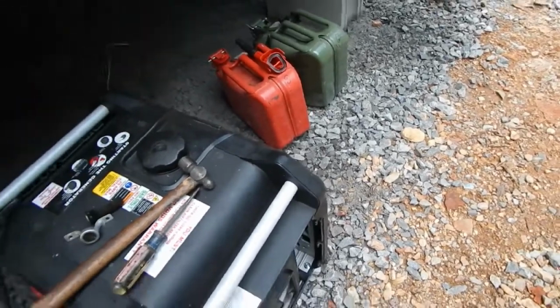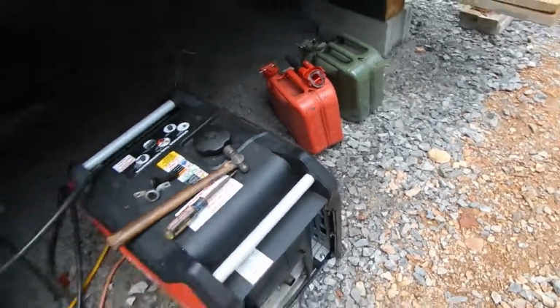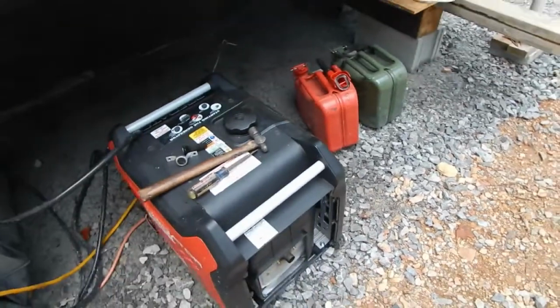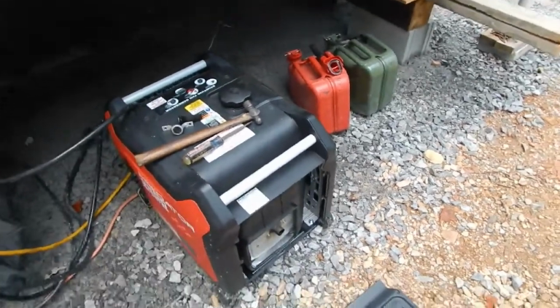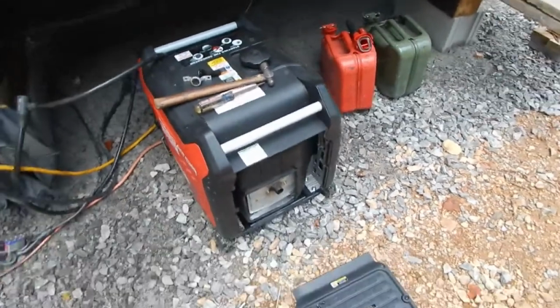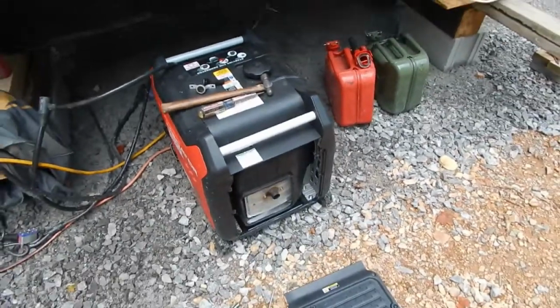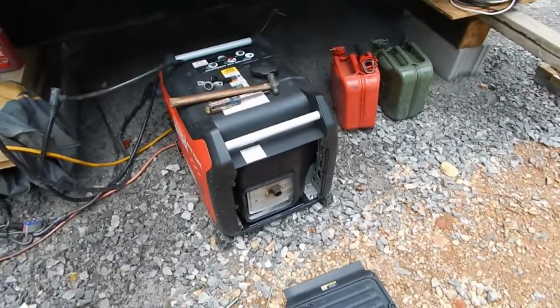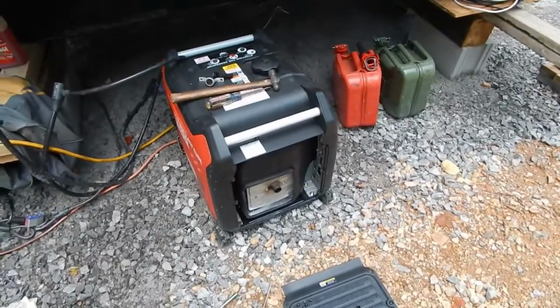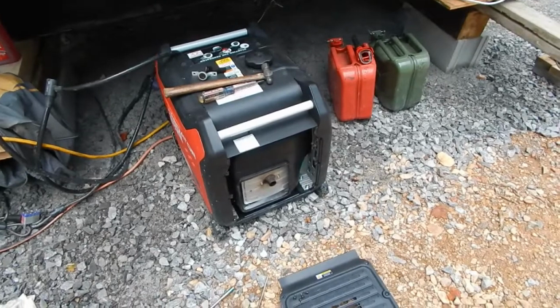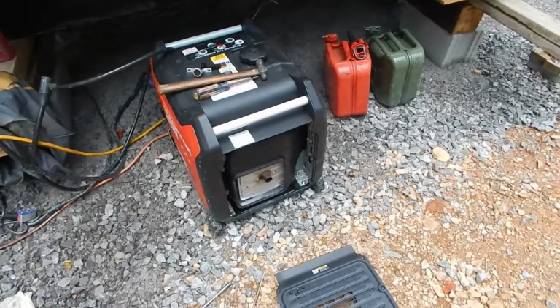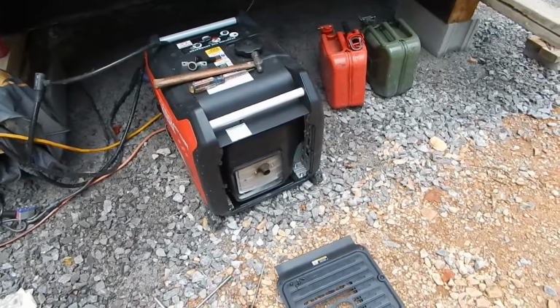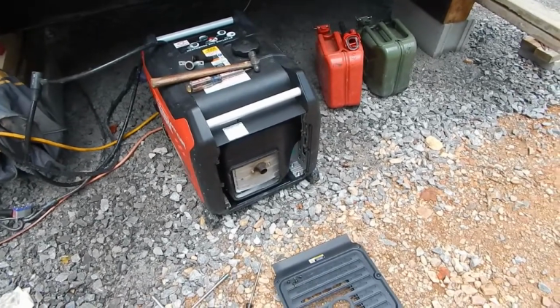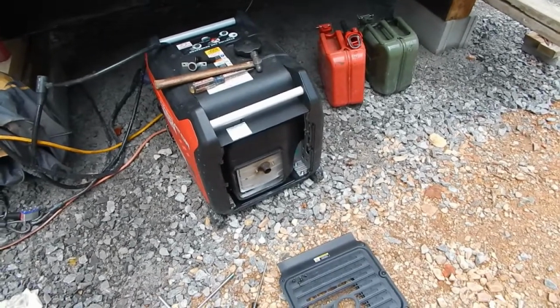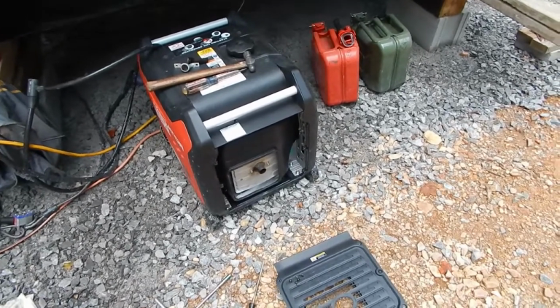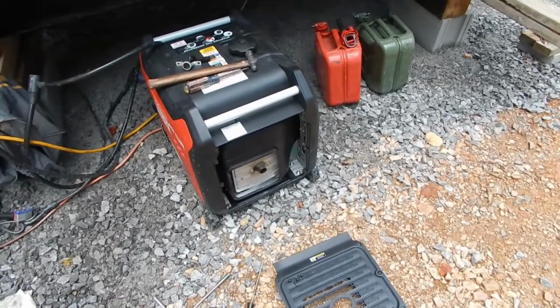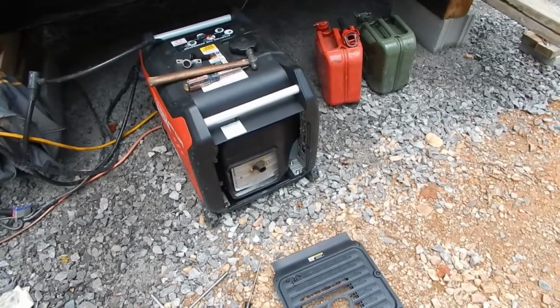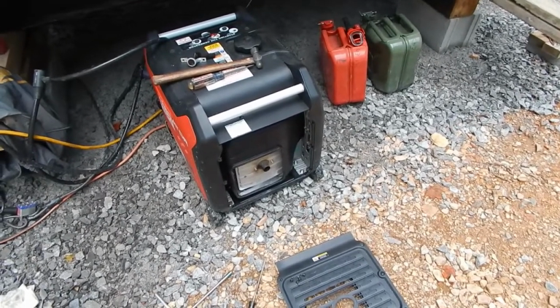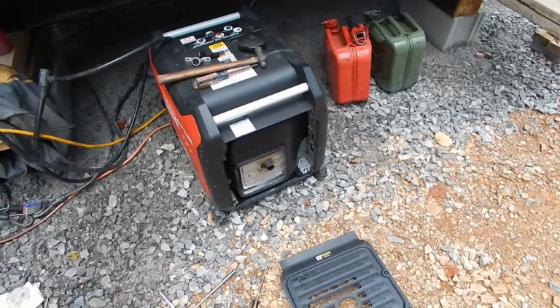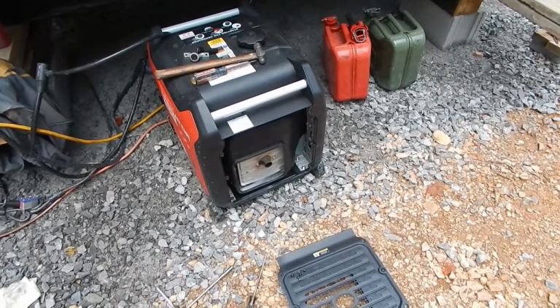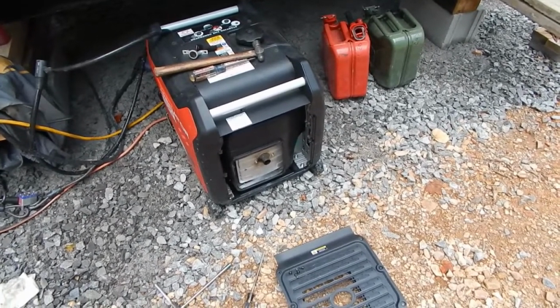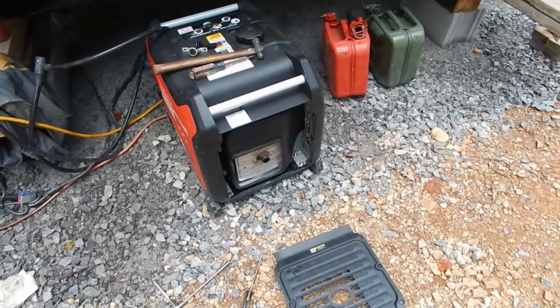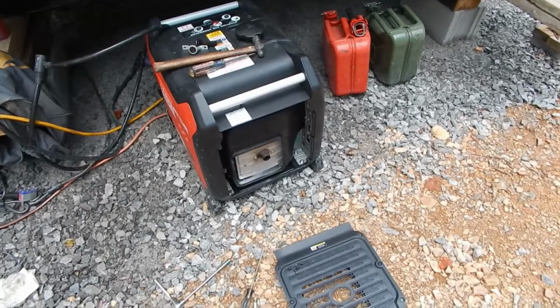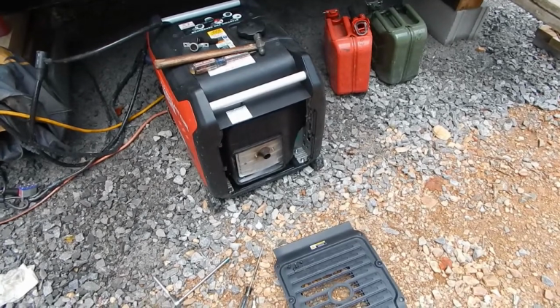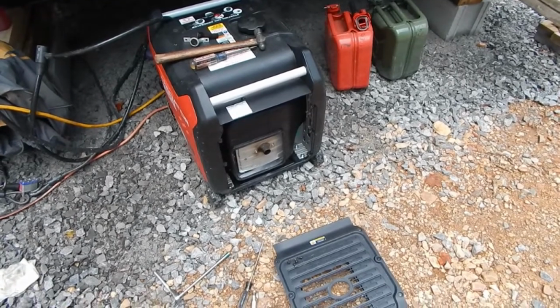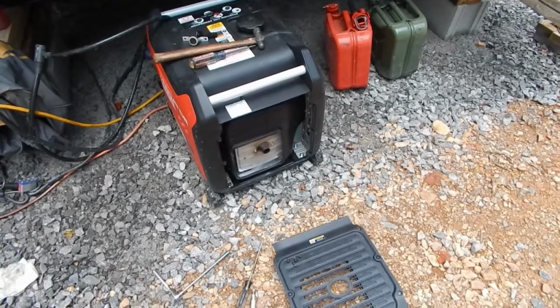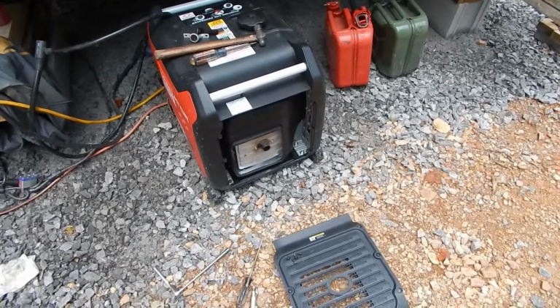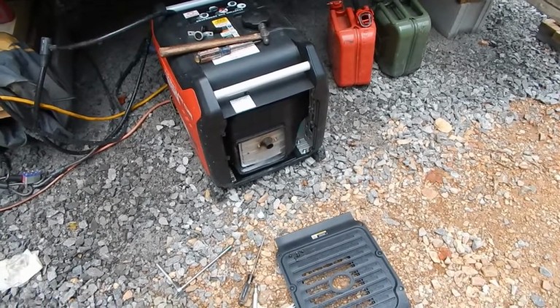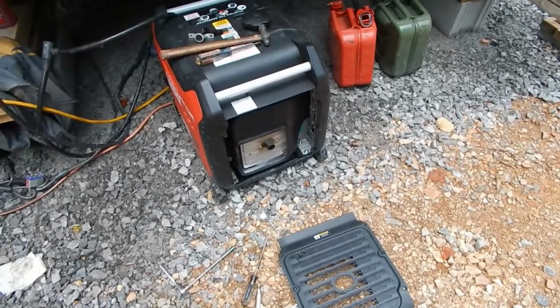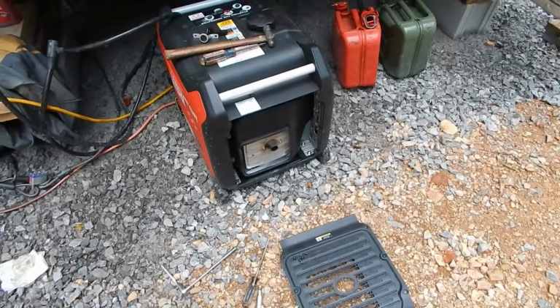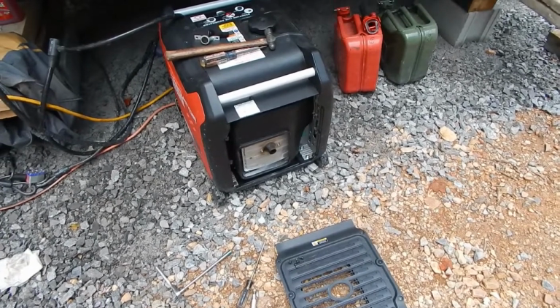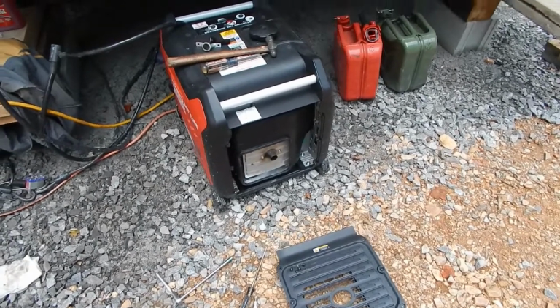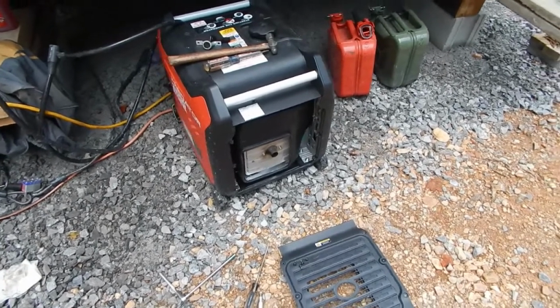Hopefully that's your problem. My generator is sitting here on a gravel surface, so I really don't have a use for a spark arrestor. But if you're out in the woods with a bunch of dry leaves and stuff, you definitely want one.